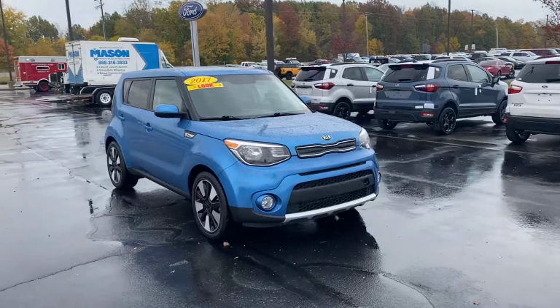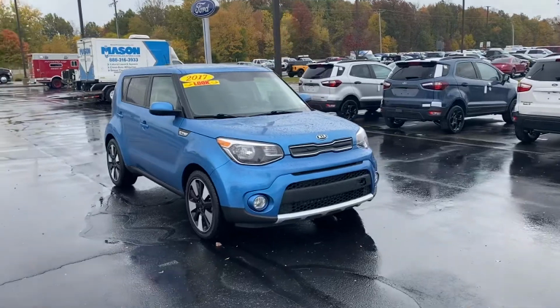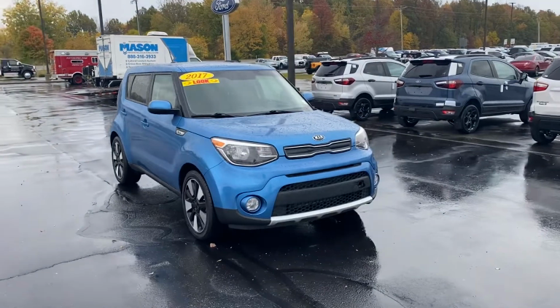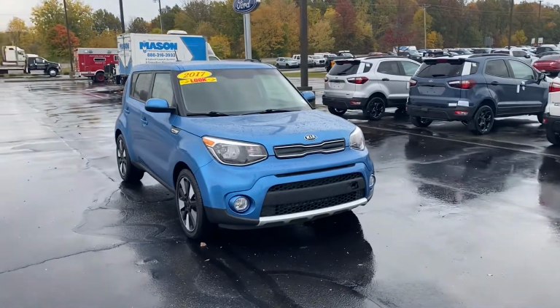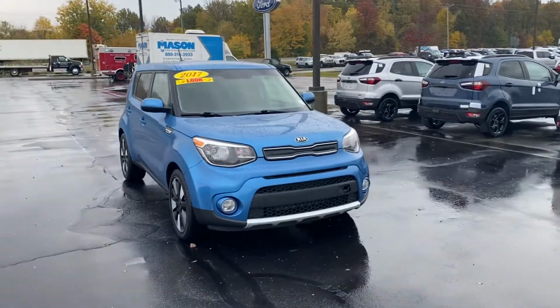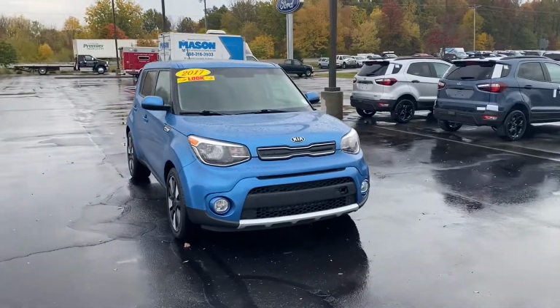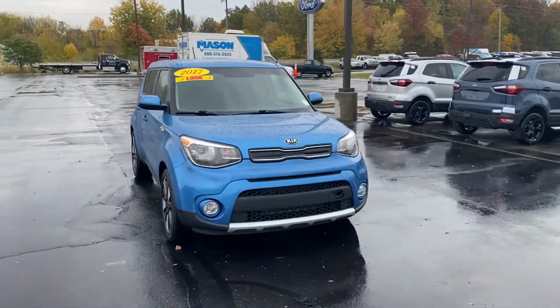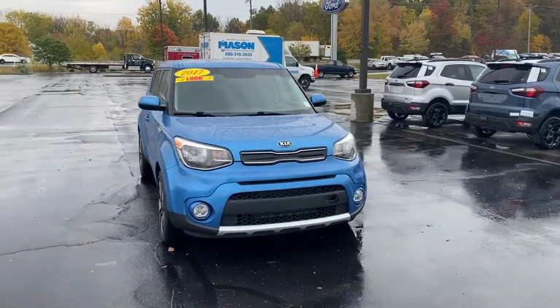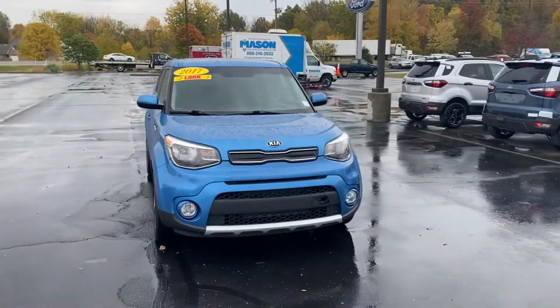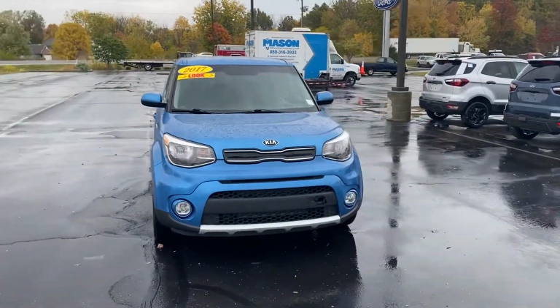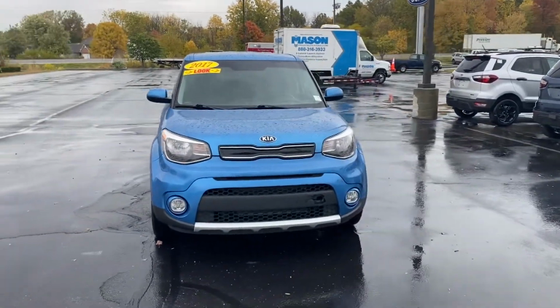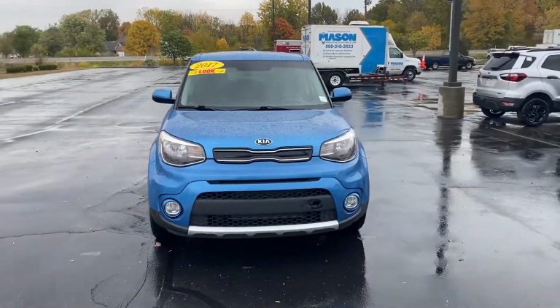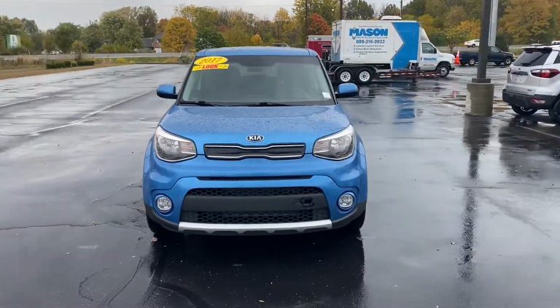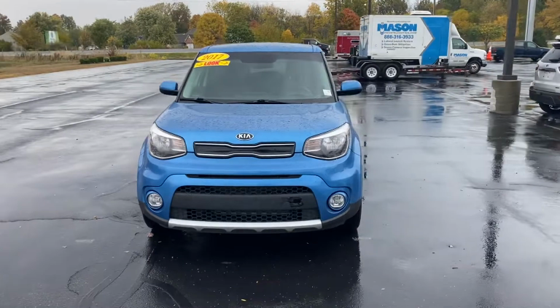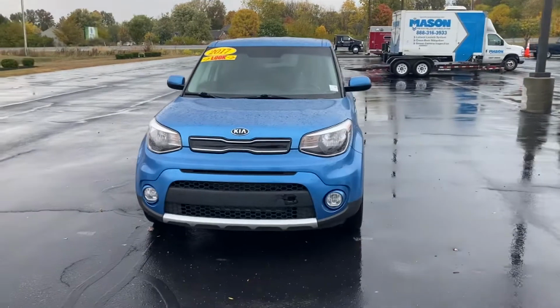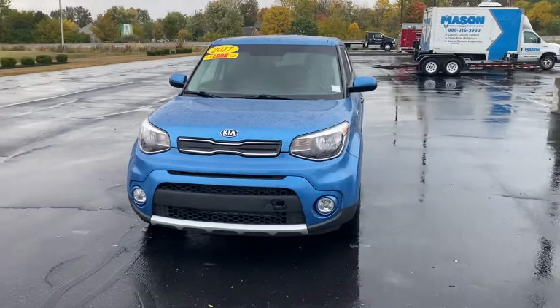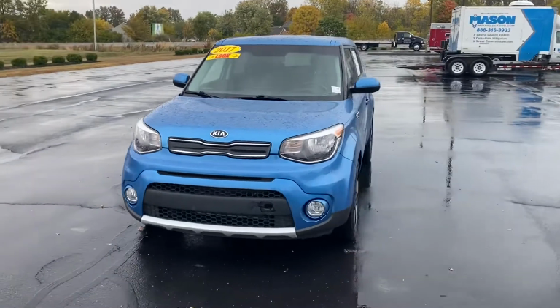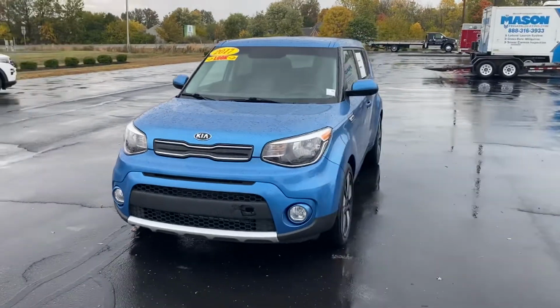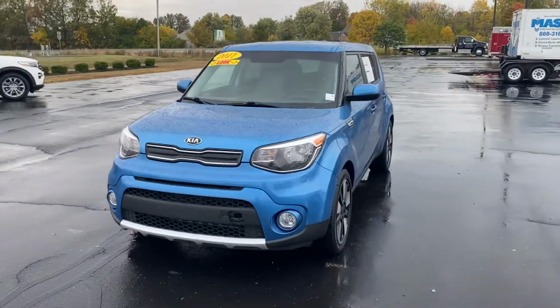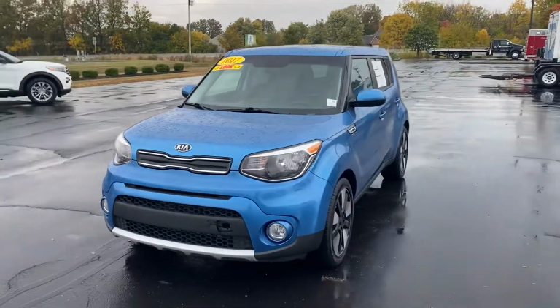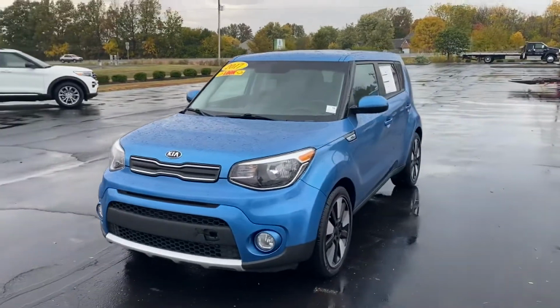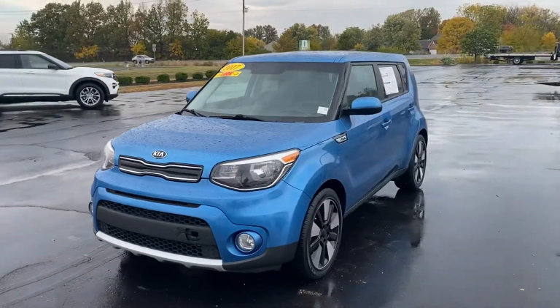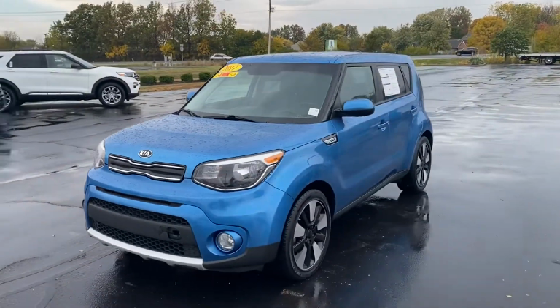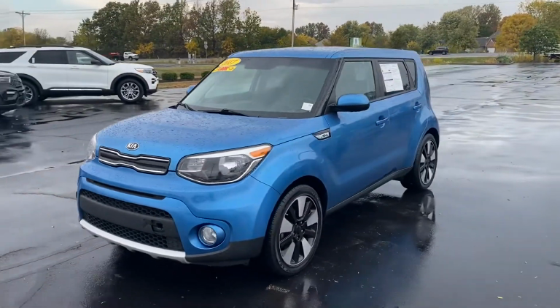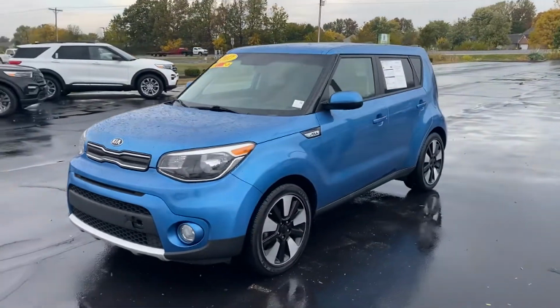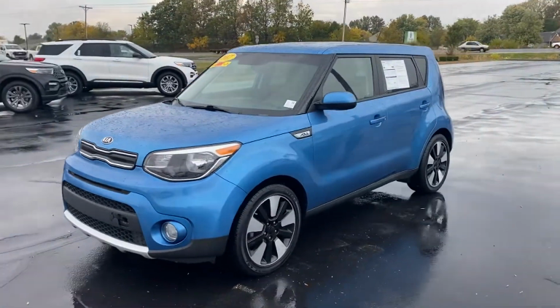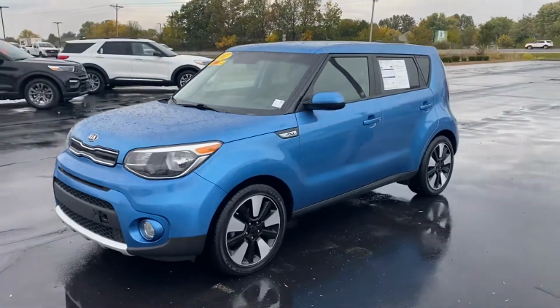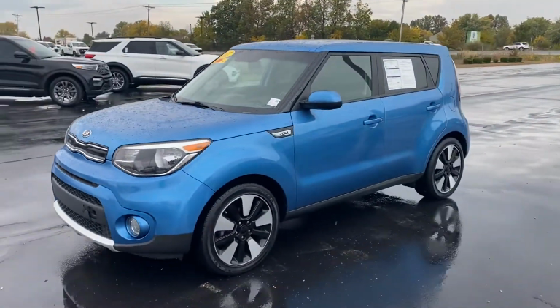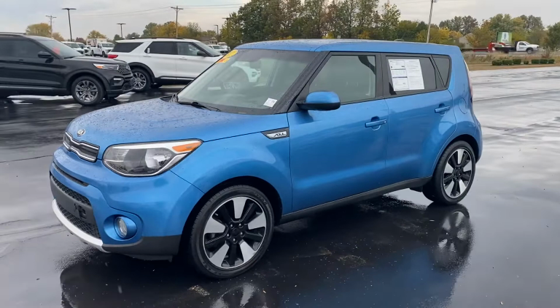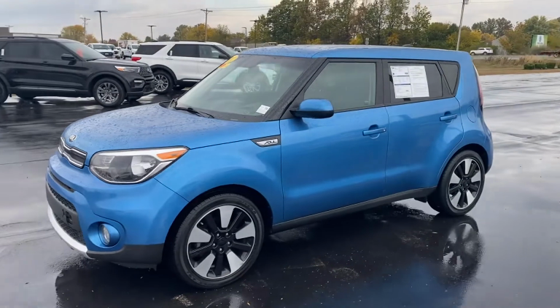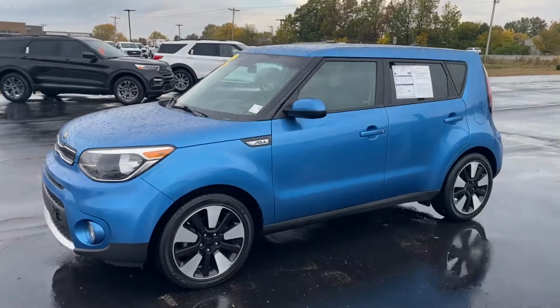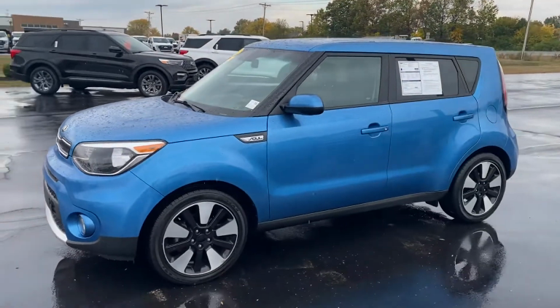Good afternoon. This is Scott with Bill Estes Ford. Here's our 2017 Kia Soul that we got on trade. I'm going to take a walk-around video of this vehicle here for you.